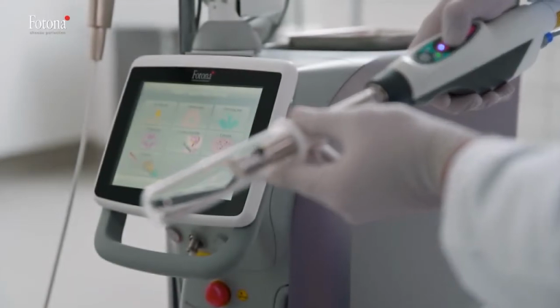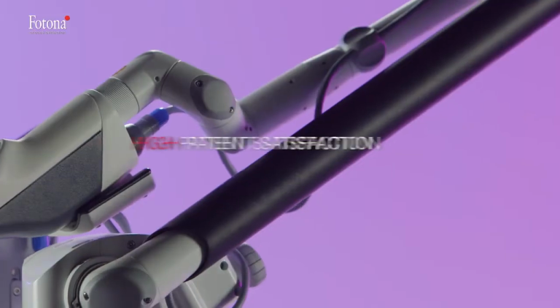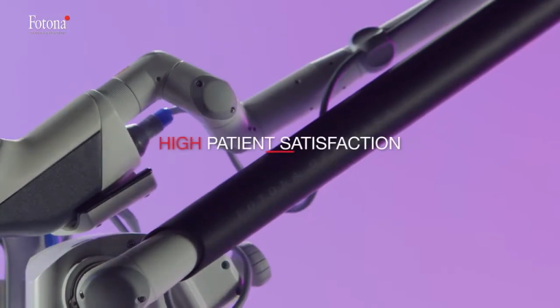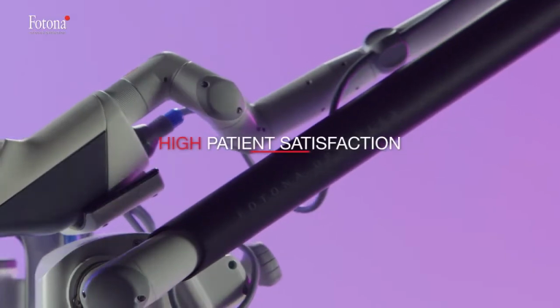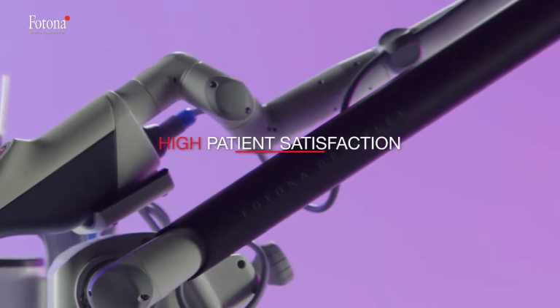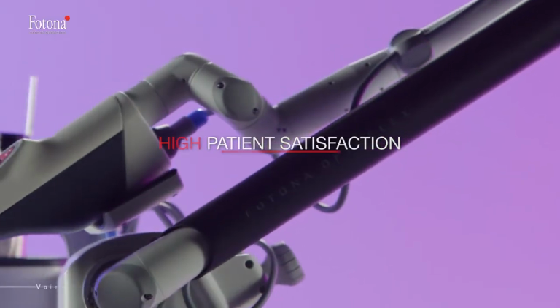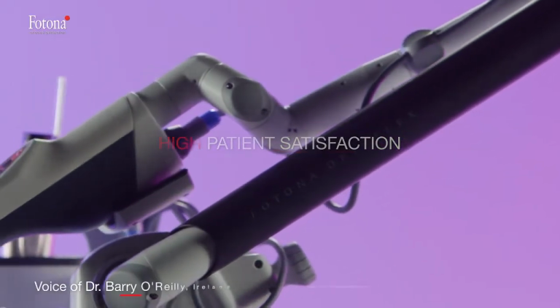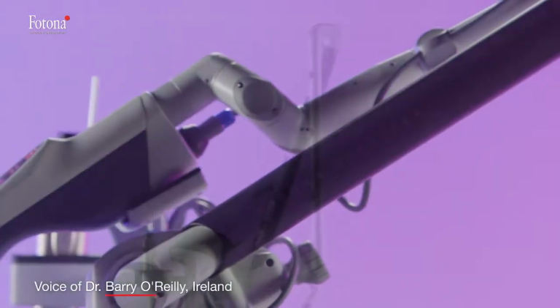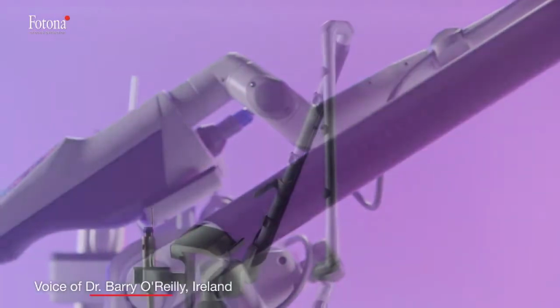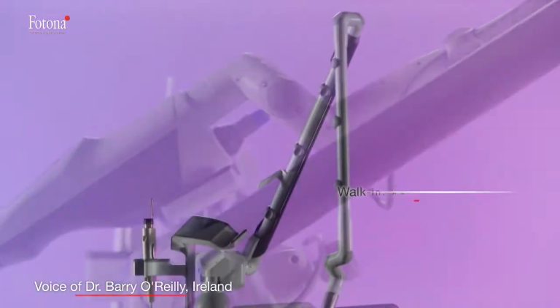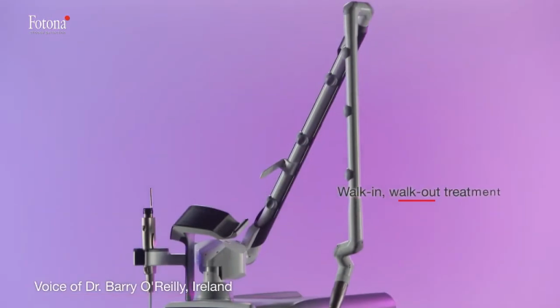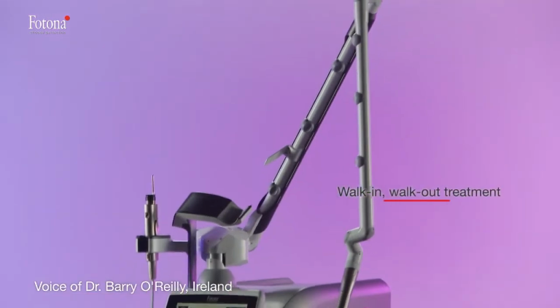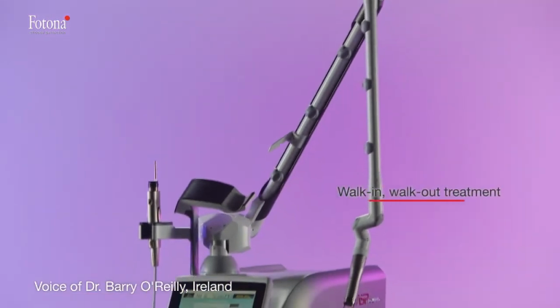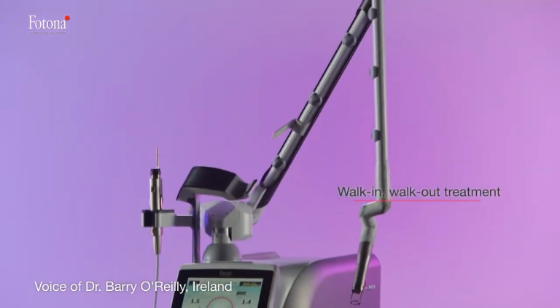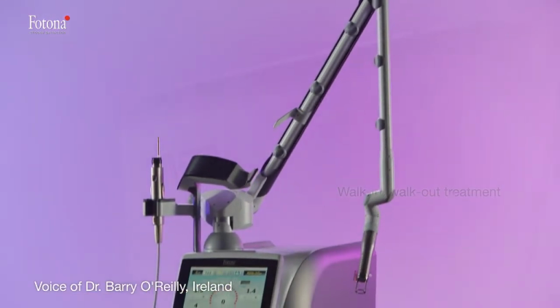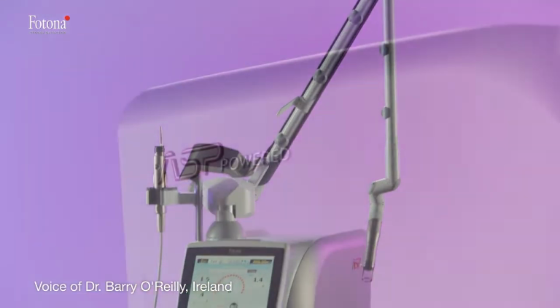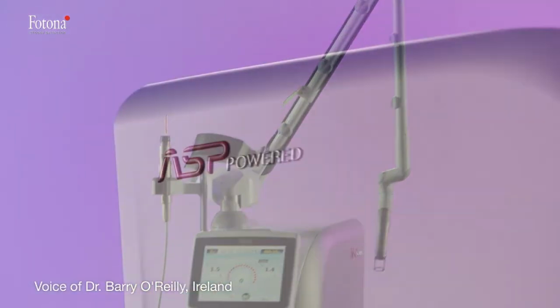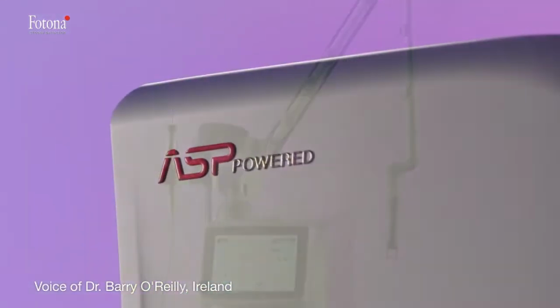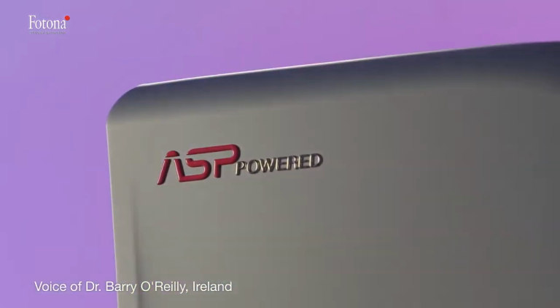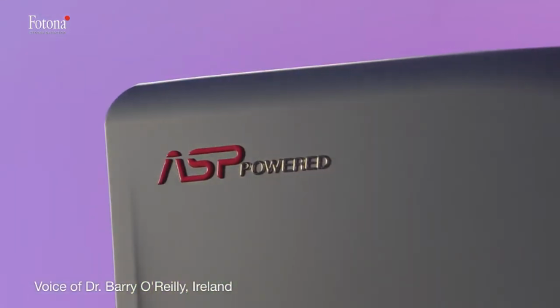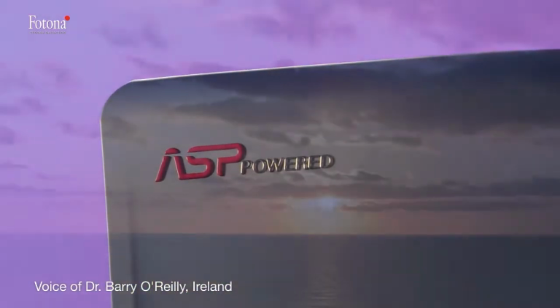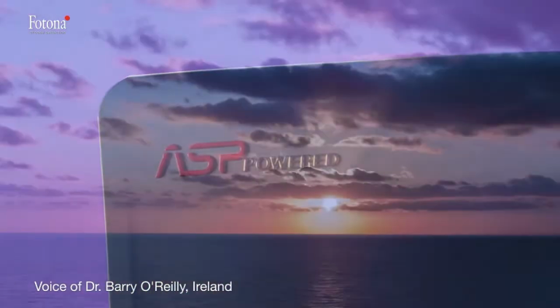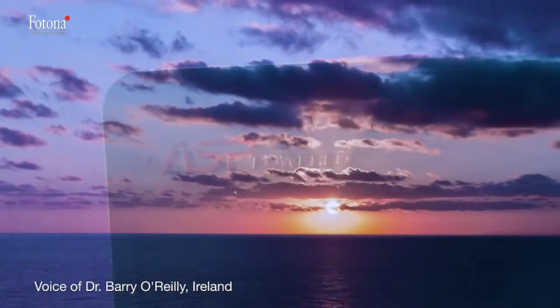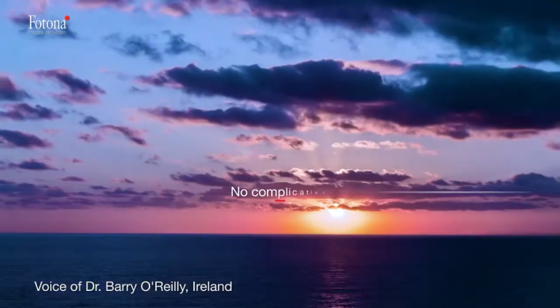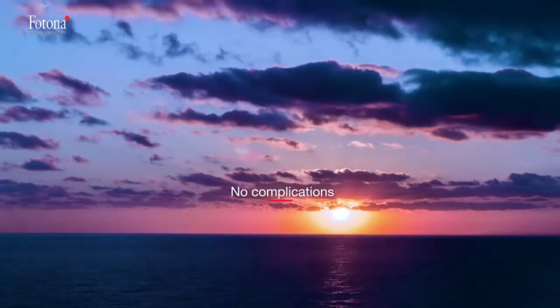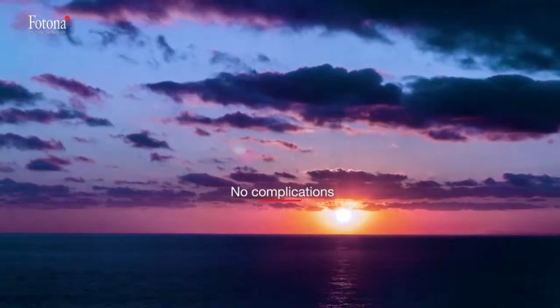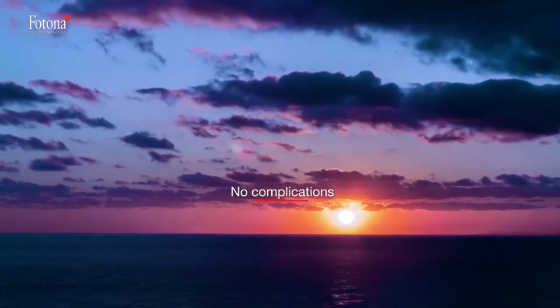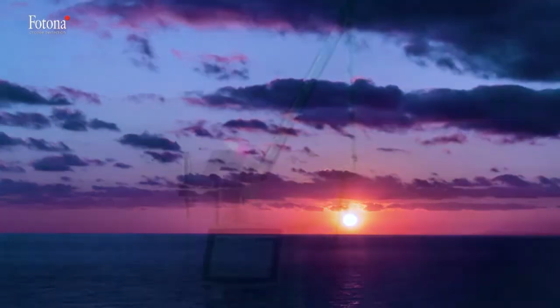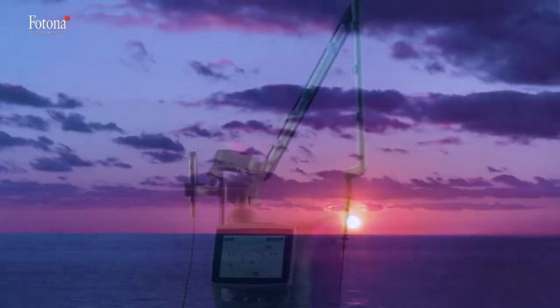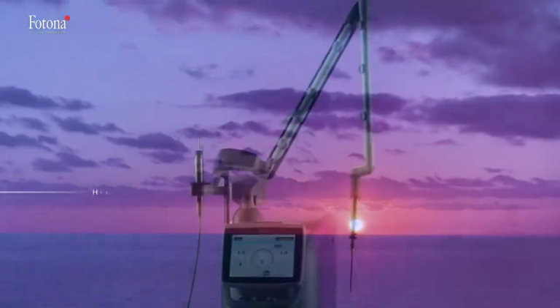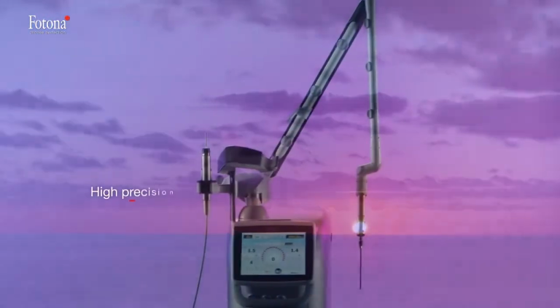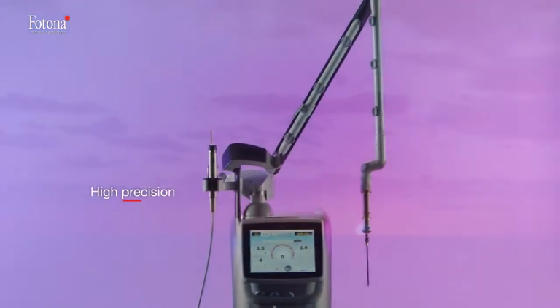Has laser changed my practice? Absolutely. It was a walk-in walk-out treatment — painless, bloodless, no anesthetic required, no infections, and most importantly, no complications. TimeWalker Intimolaser delivers high-precision, minimally invasive clinical, aesthetic, and surgical procedures with exceptionally high patient satisfaction.